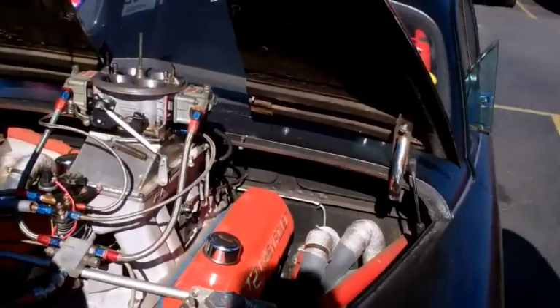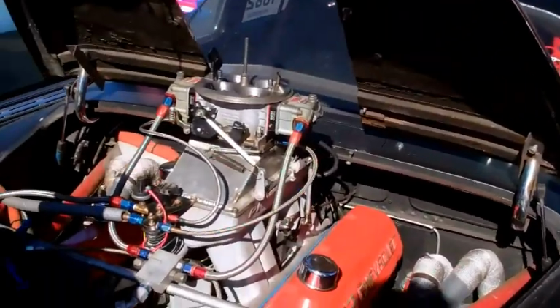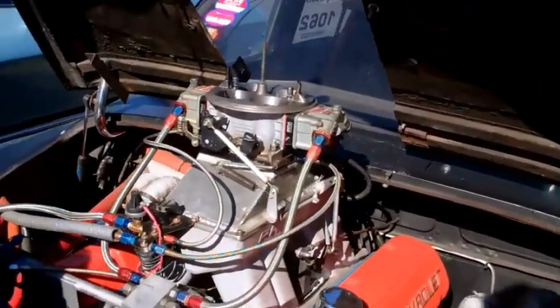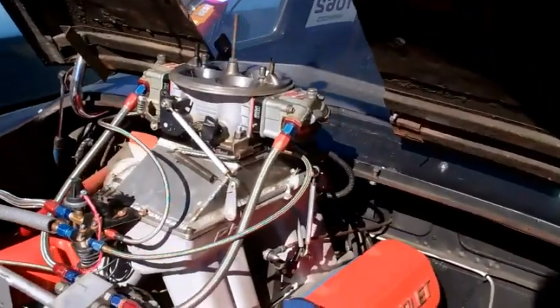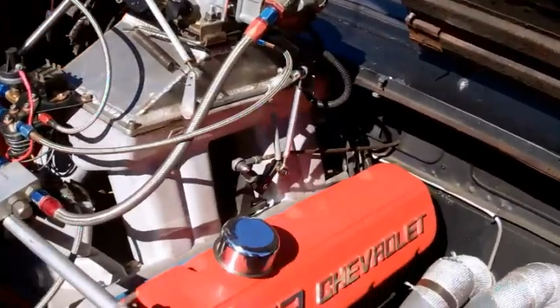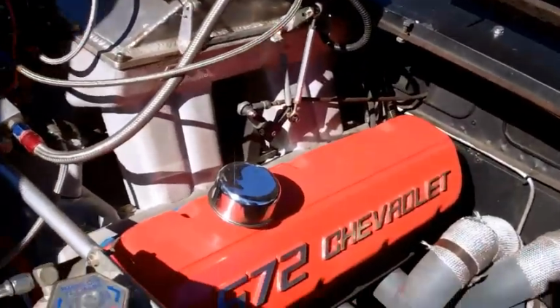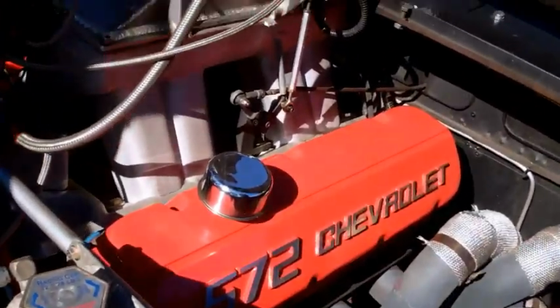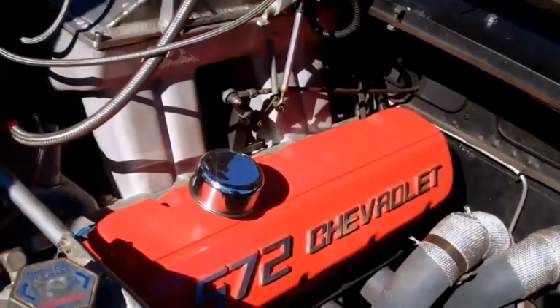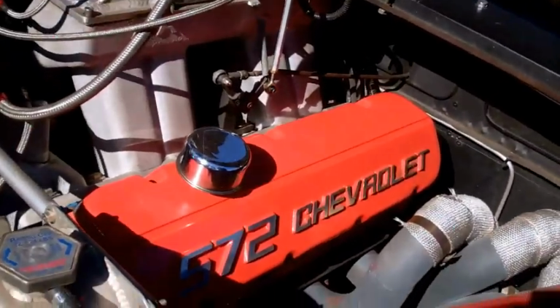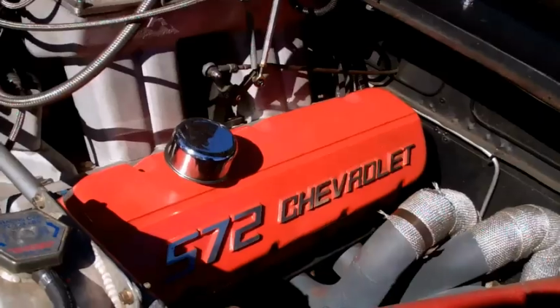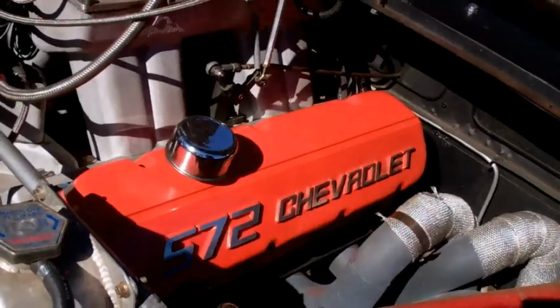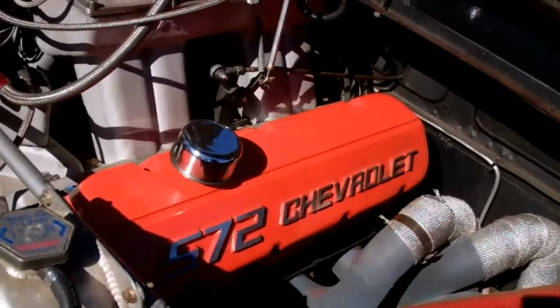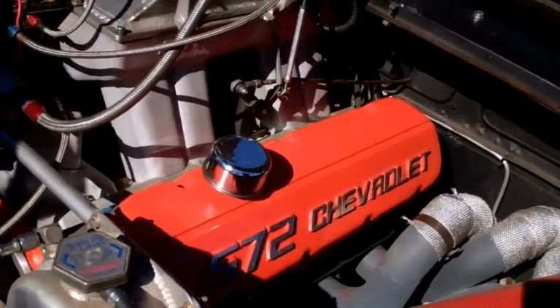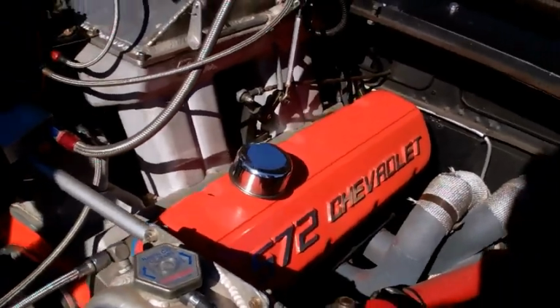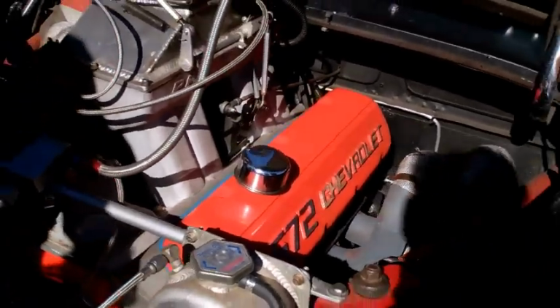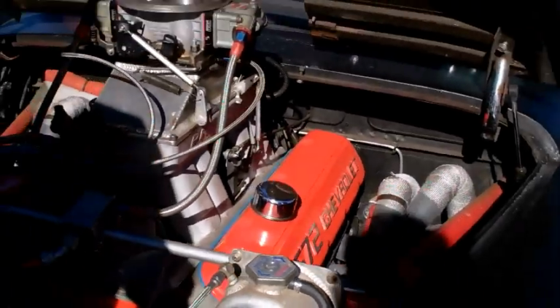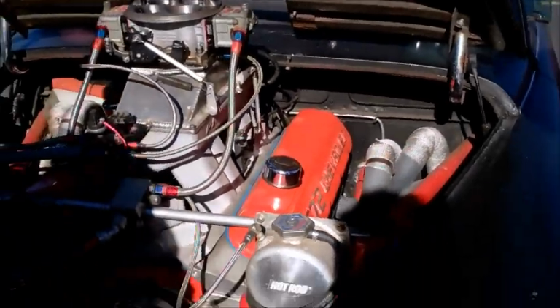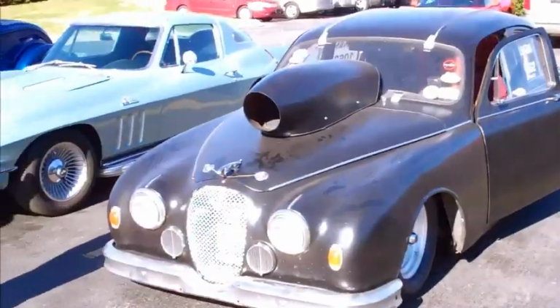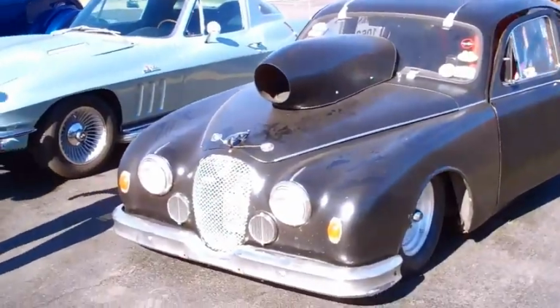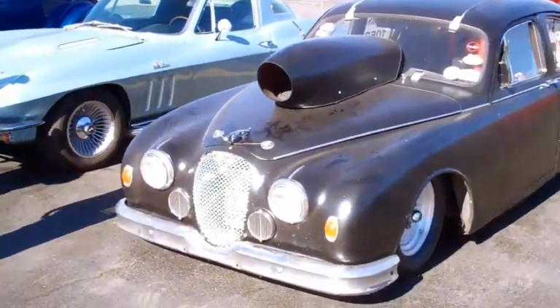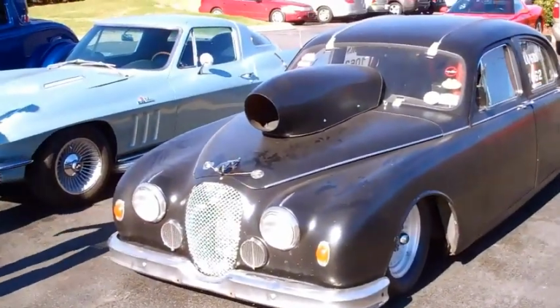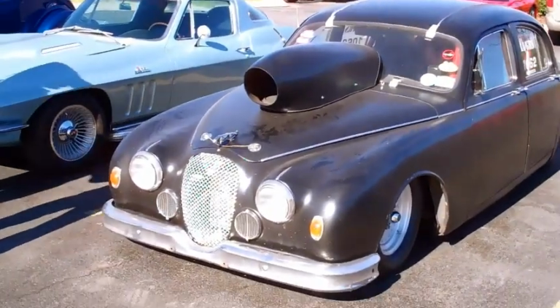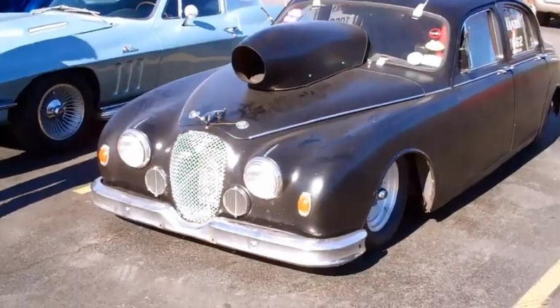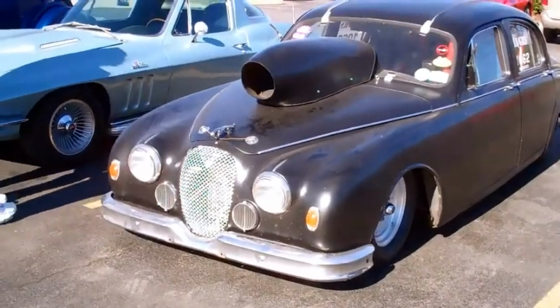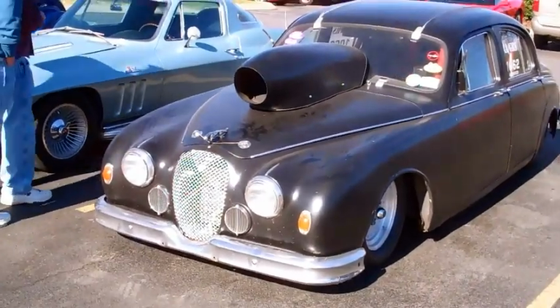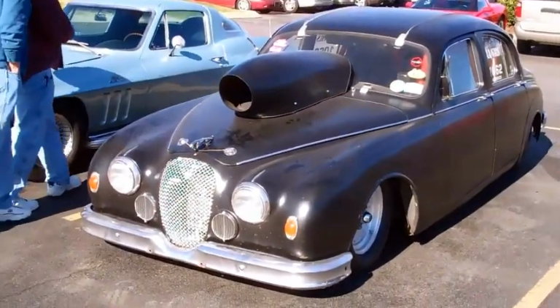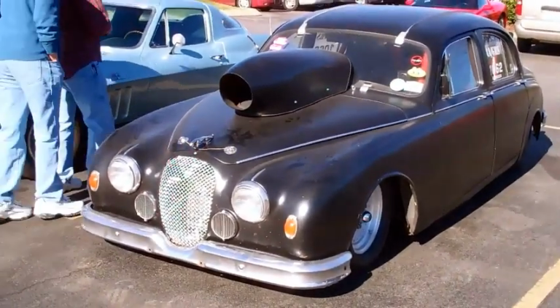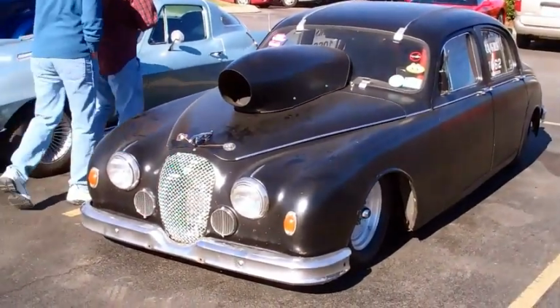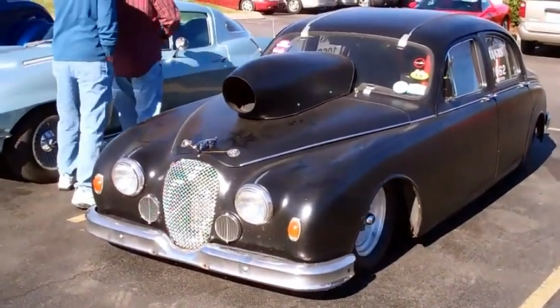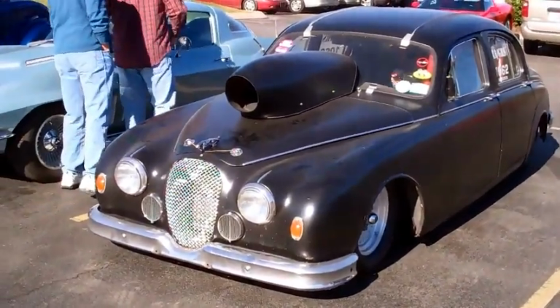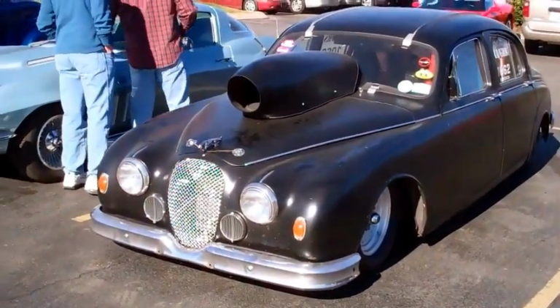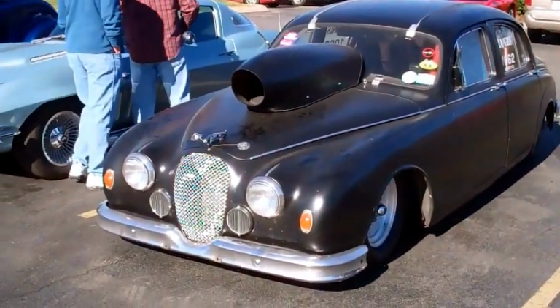Man, I like that. I like them headers. Man, I like the whole thing. I like the heads, too. It's a '59 Jaguar, total race car, parachute and all.